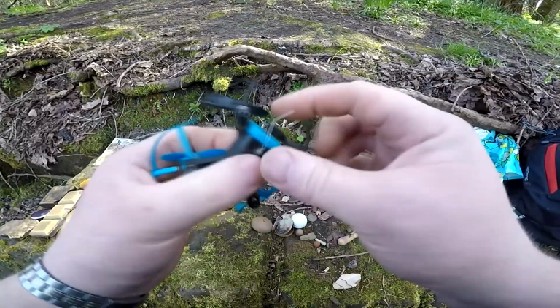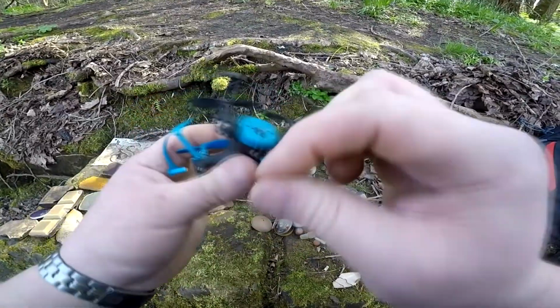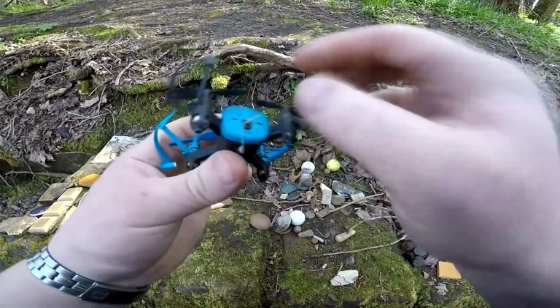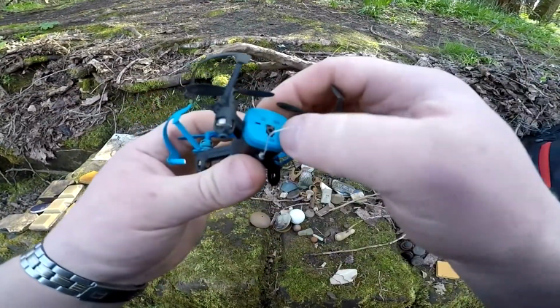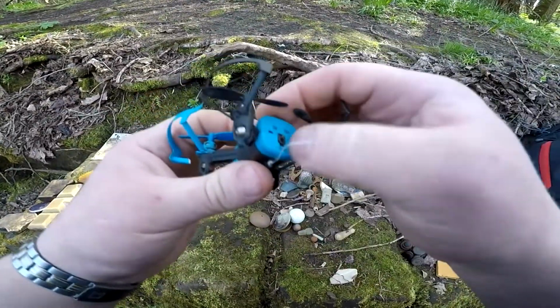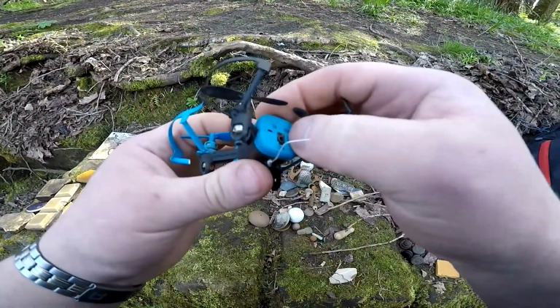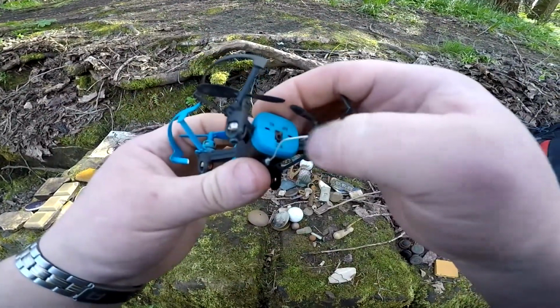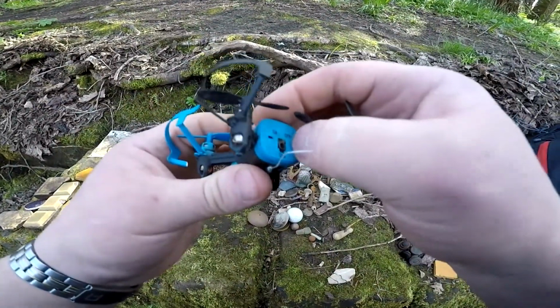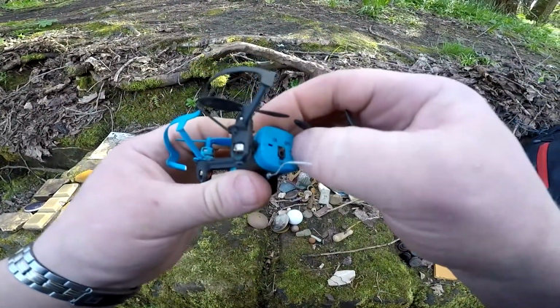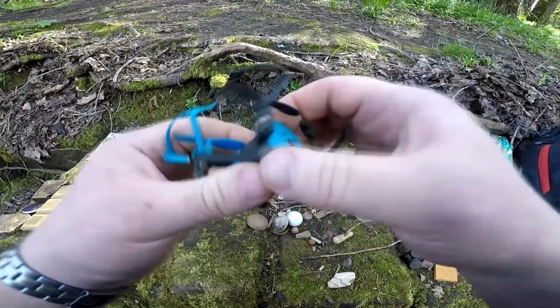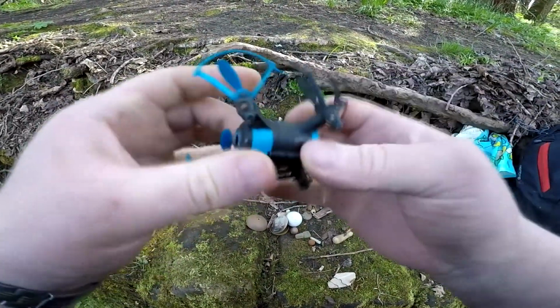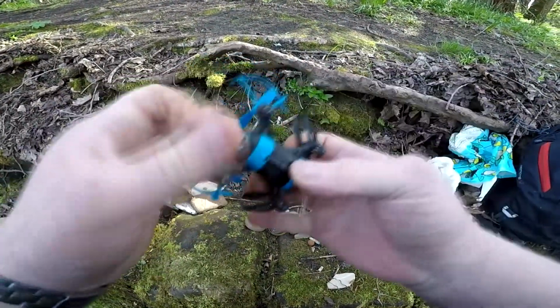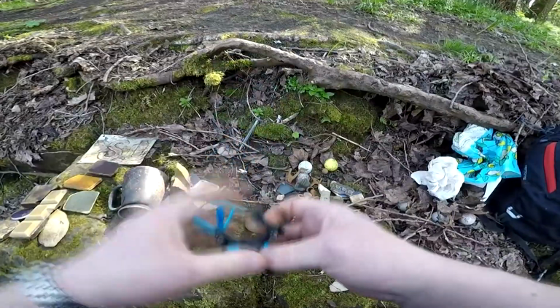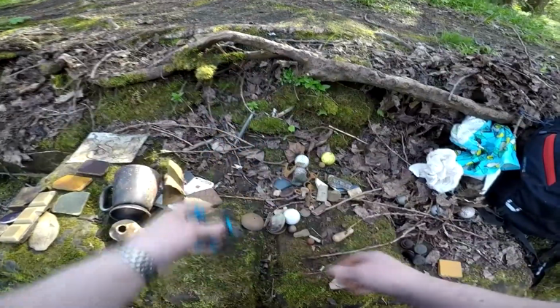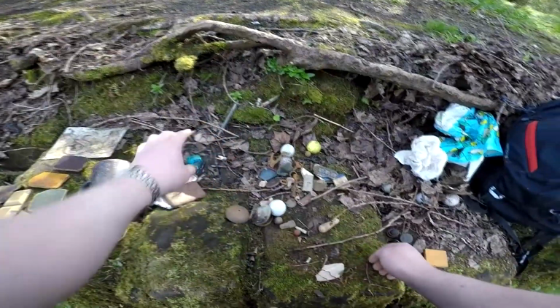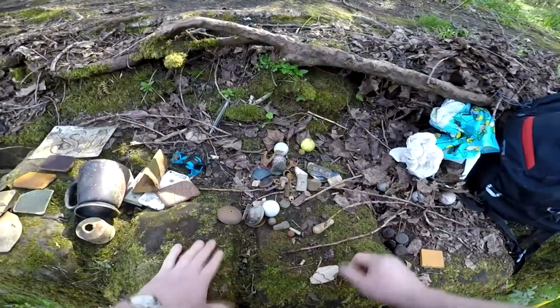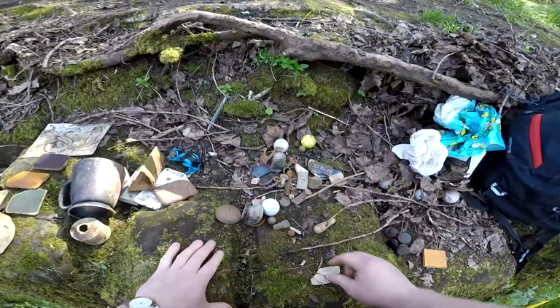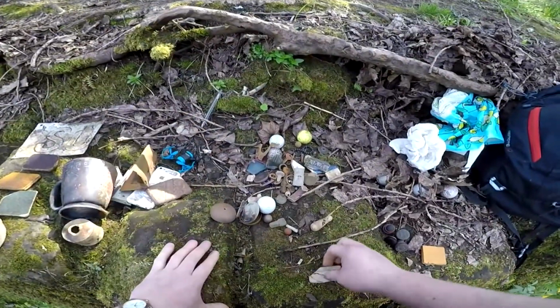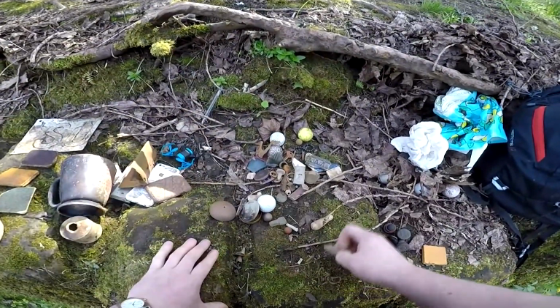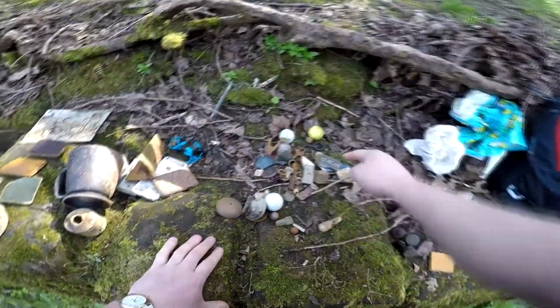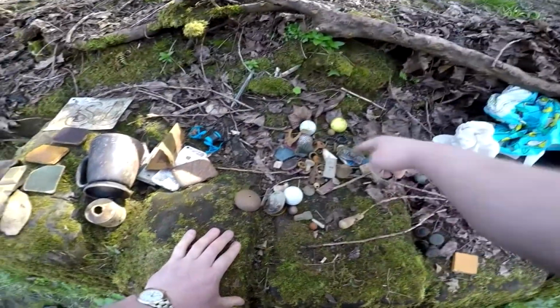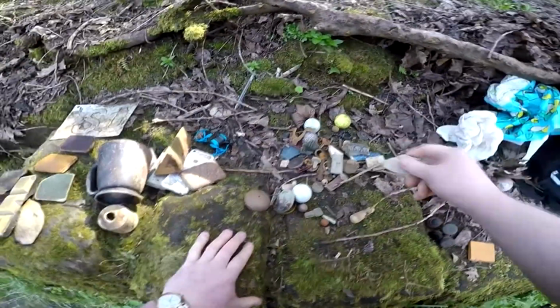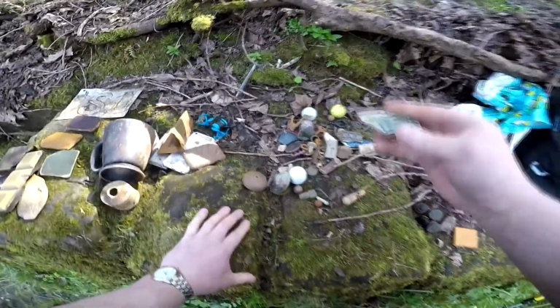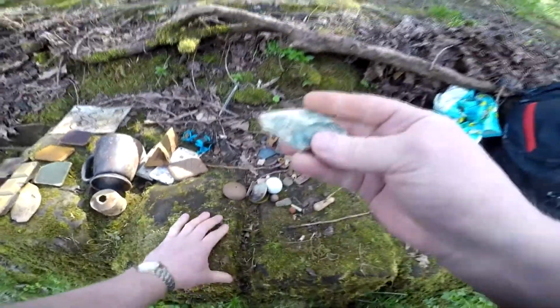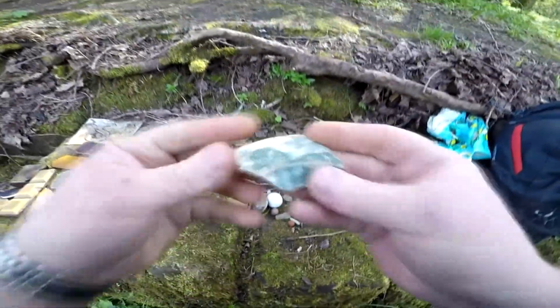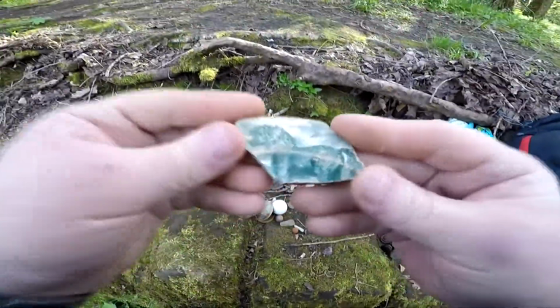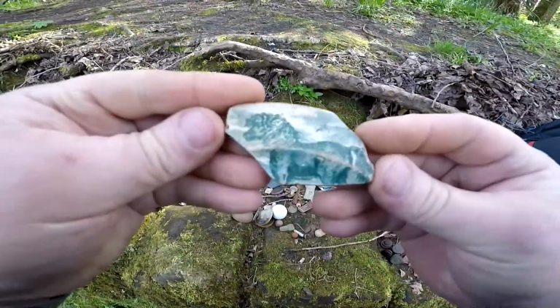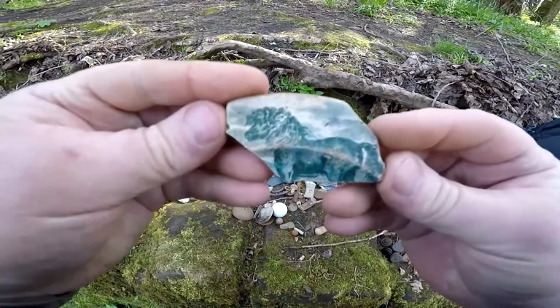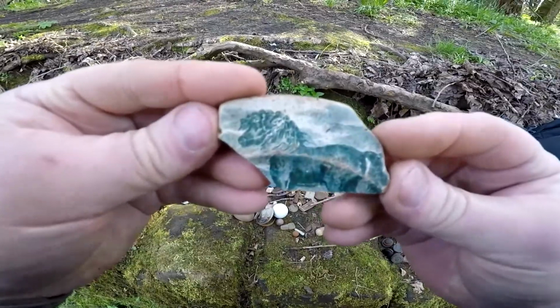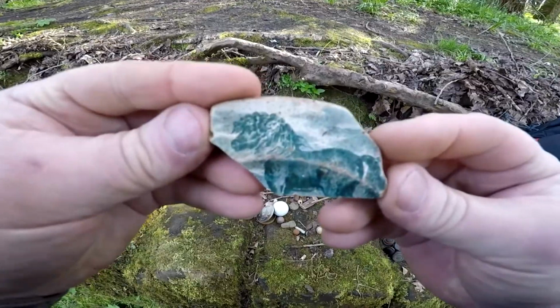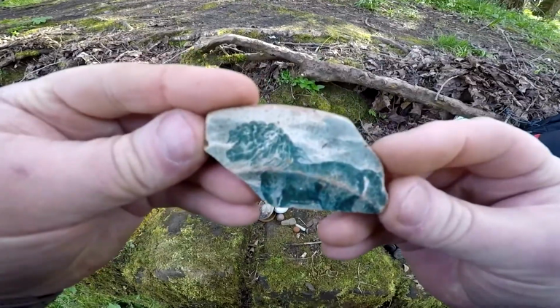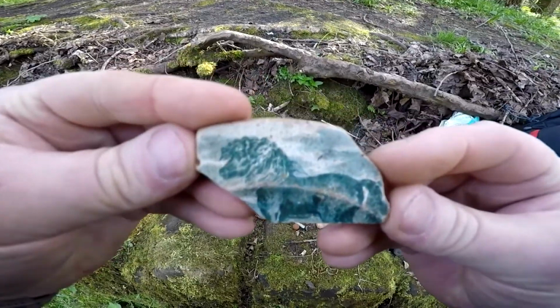Like all these quadcopter things. All my pottery finds from today — bits of plates. This one's quite a nice one with a picture of a horse on it.